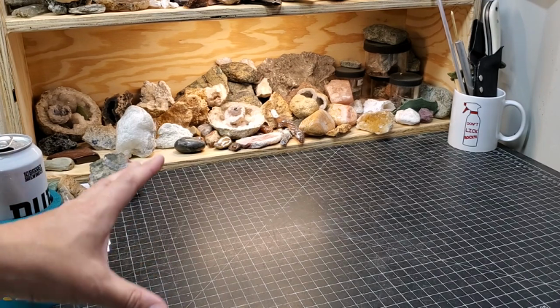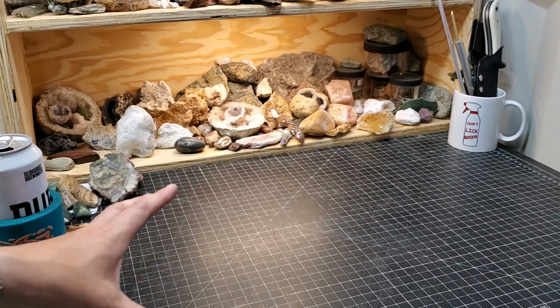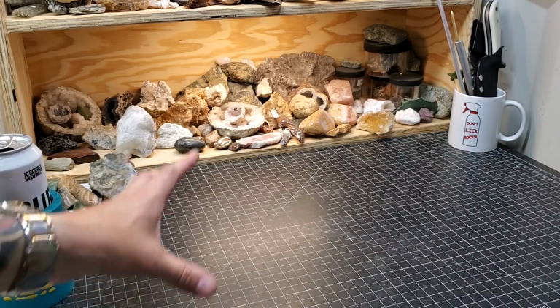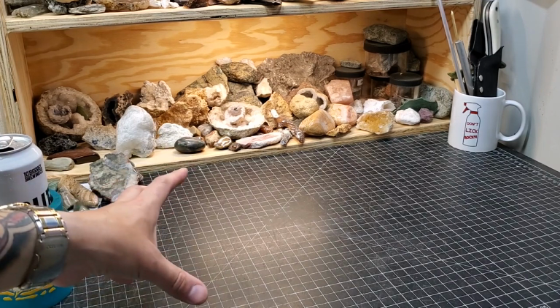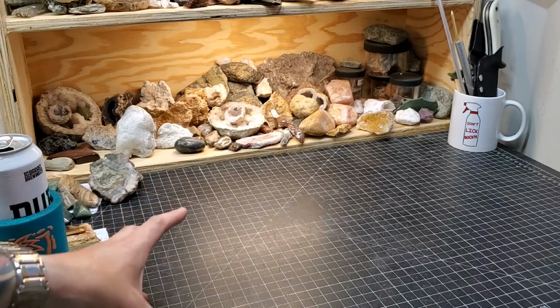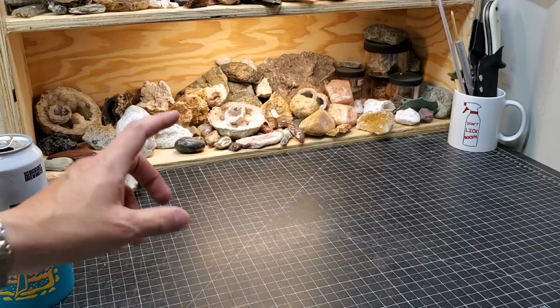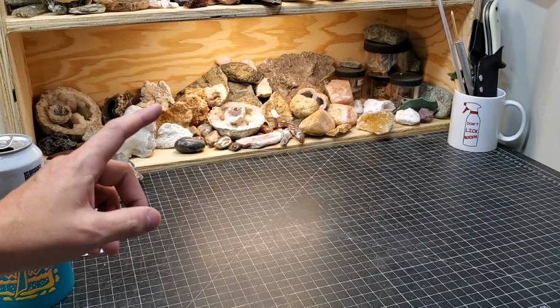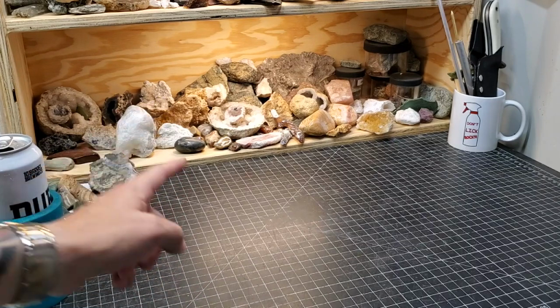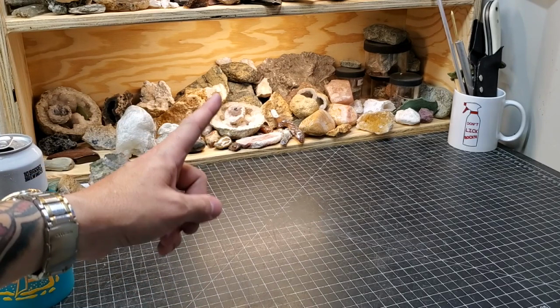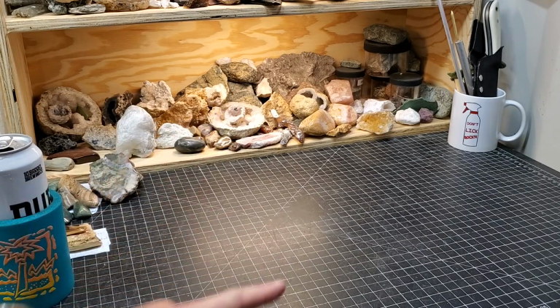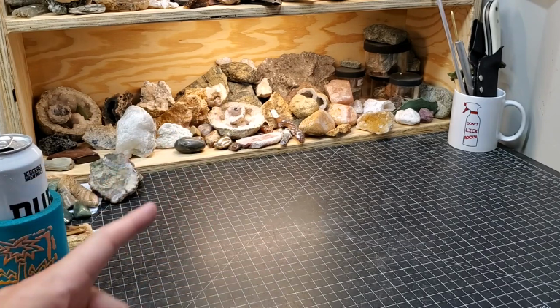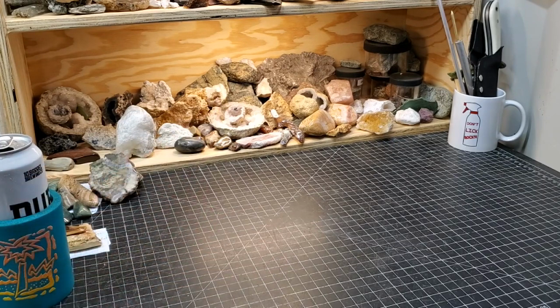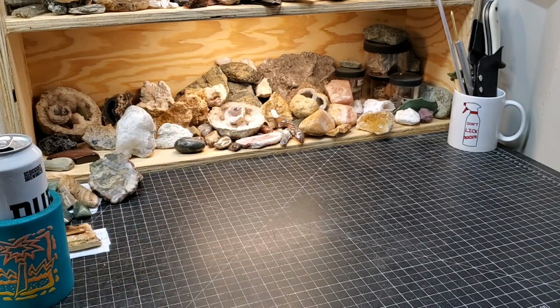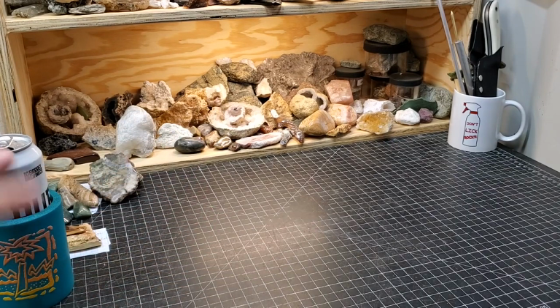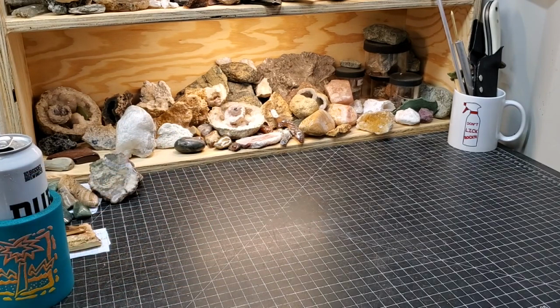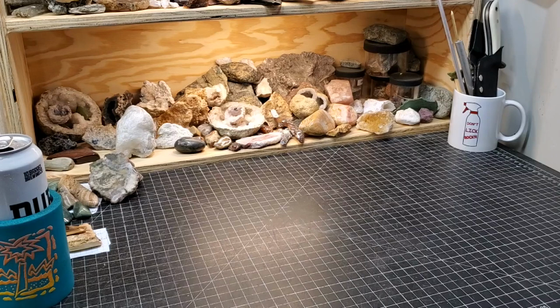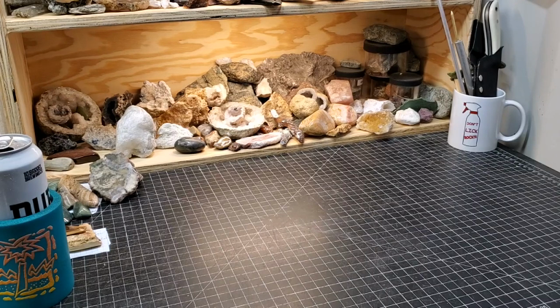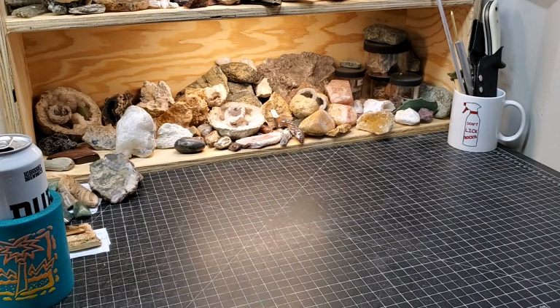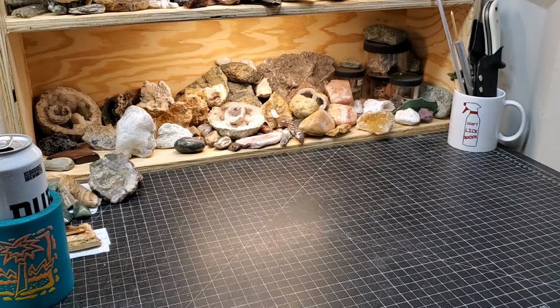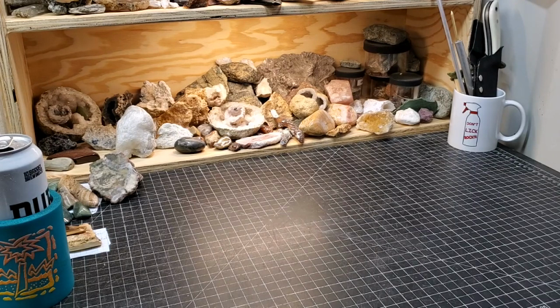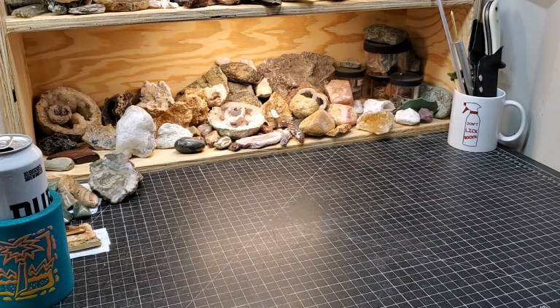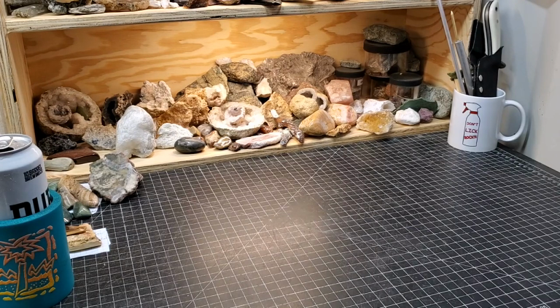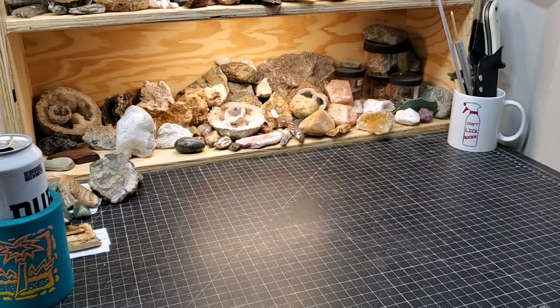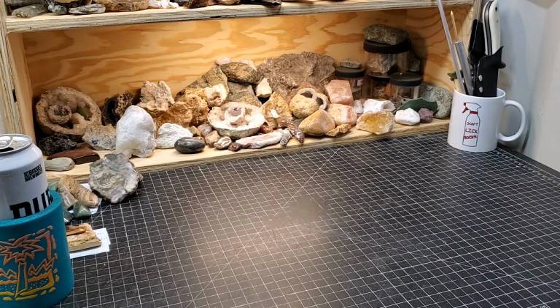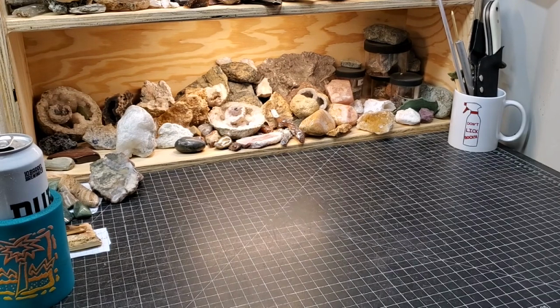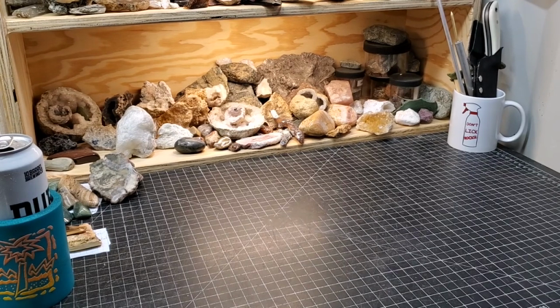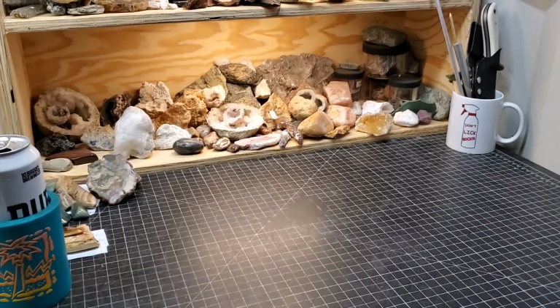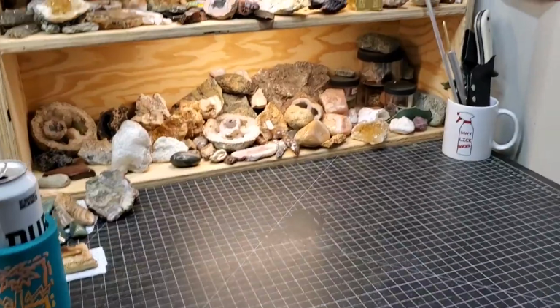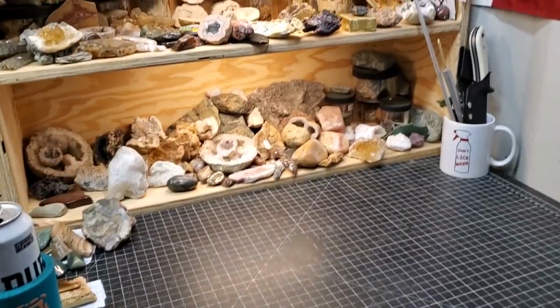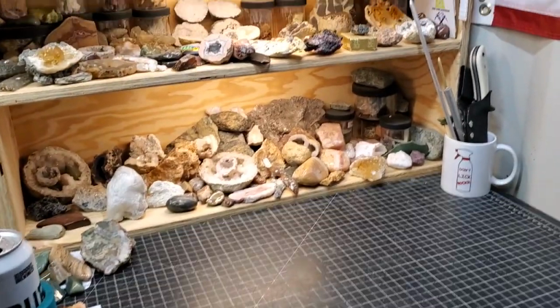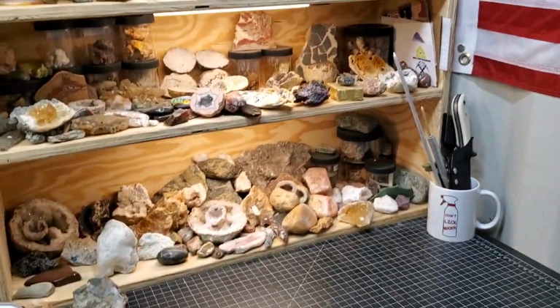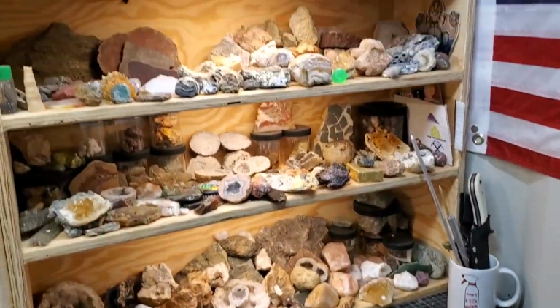I shoot these Saturday Night Special videos all in one take, with maybe a little editing here or there if somebody drives by with a loud vehicle. Let me show you what I've been working on.